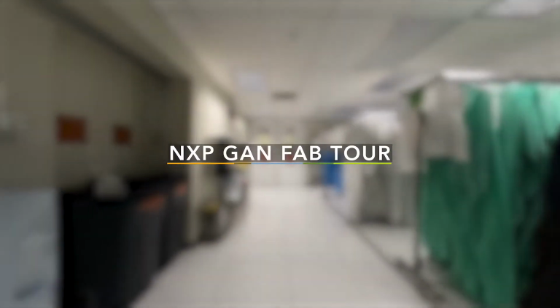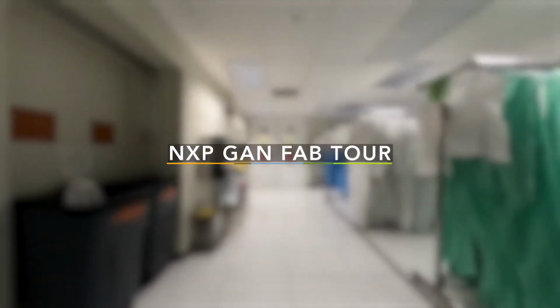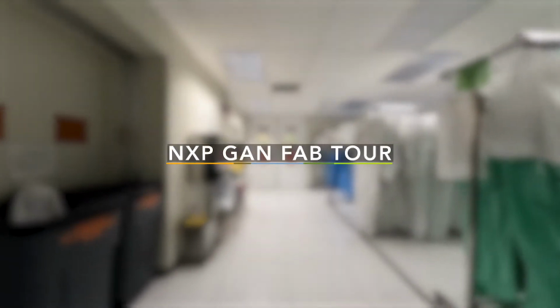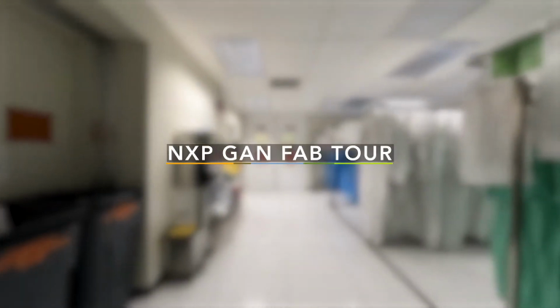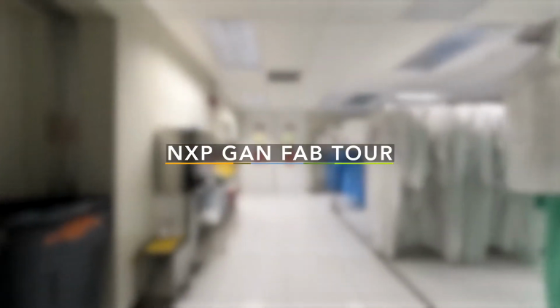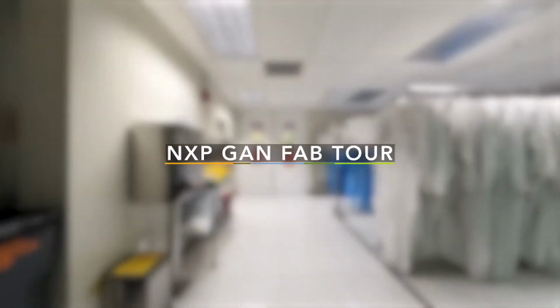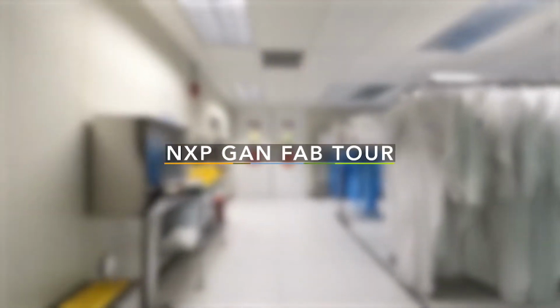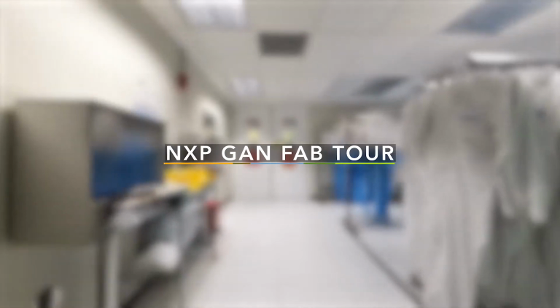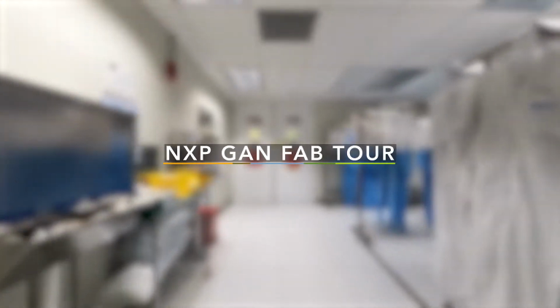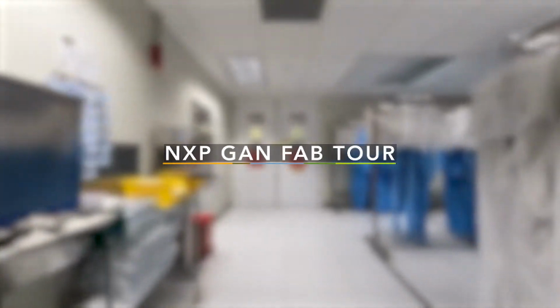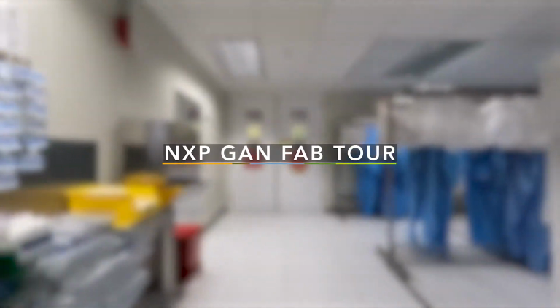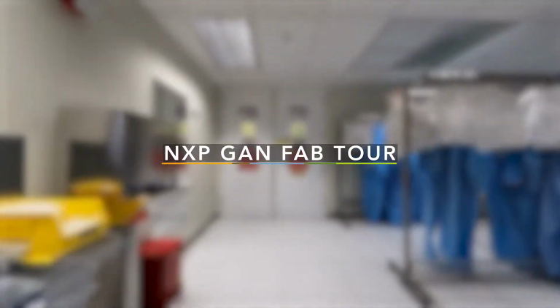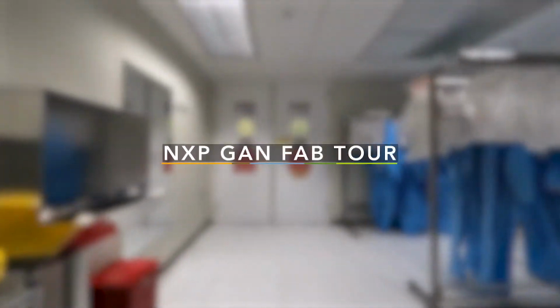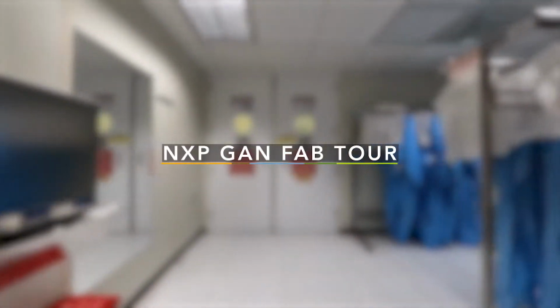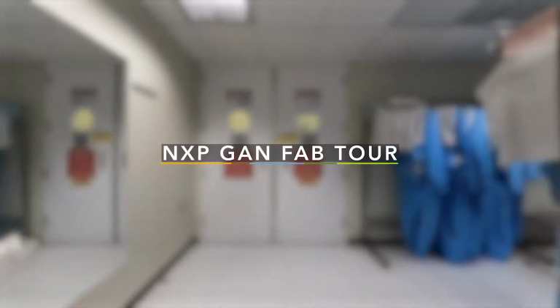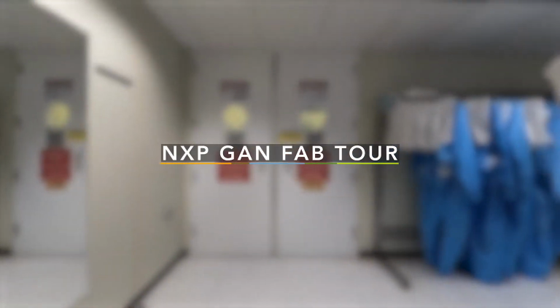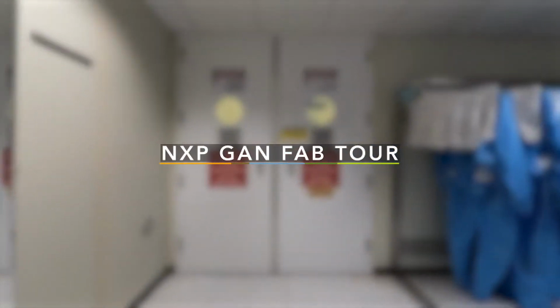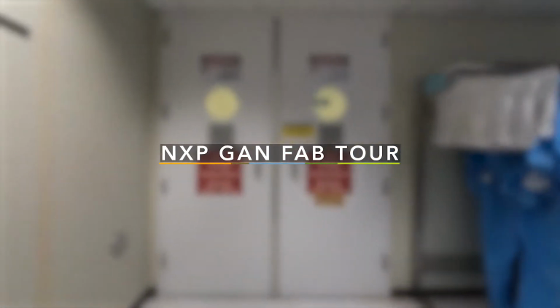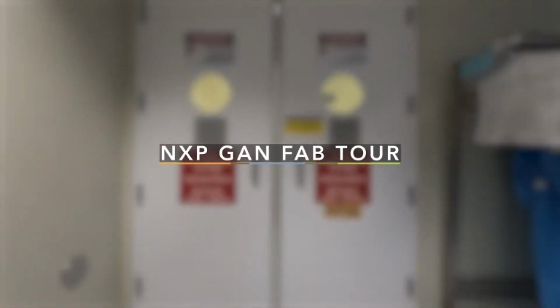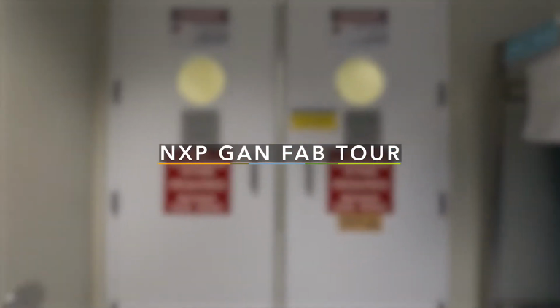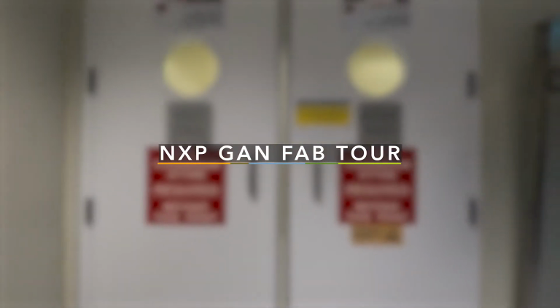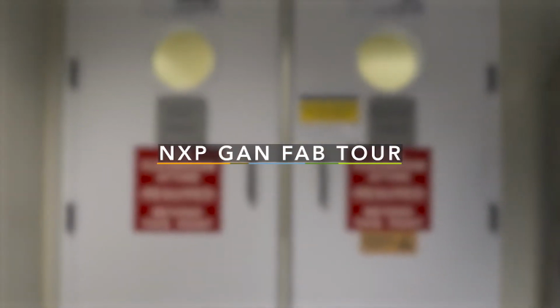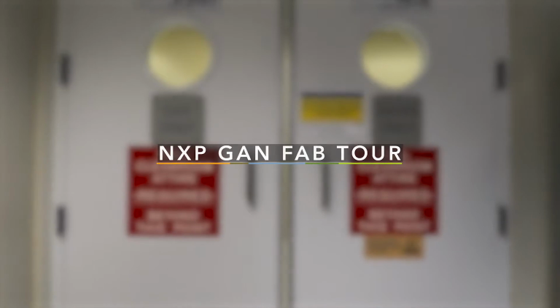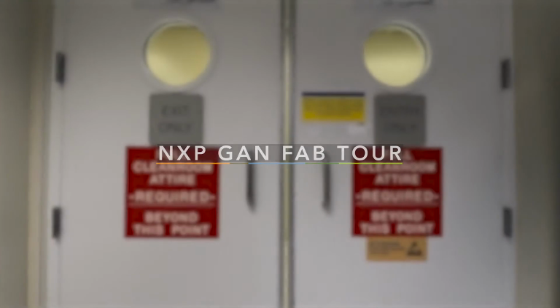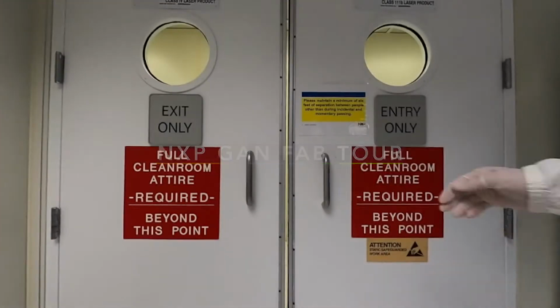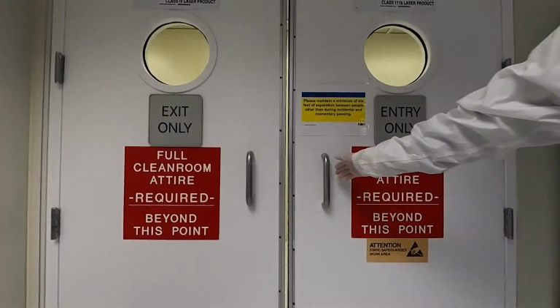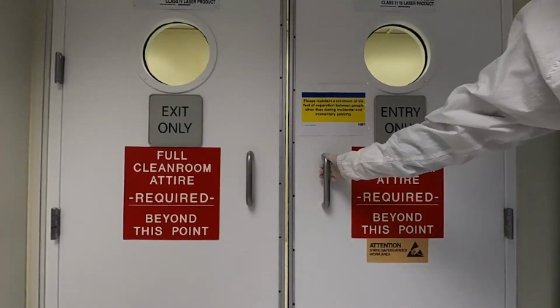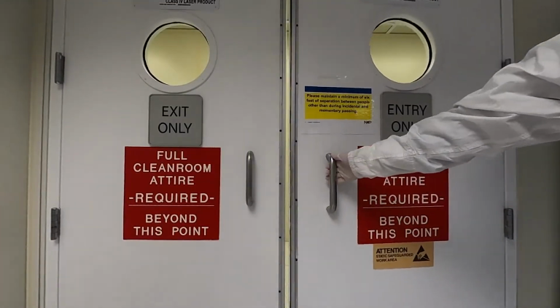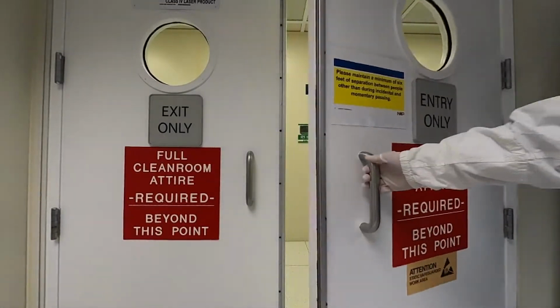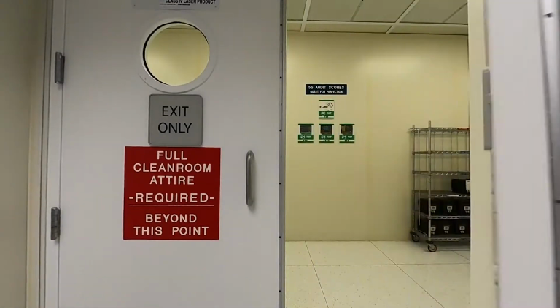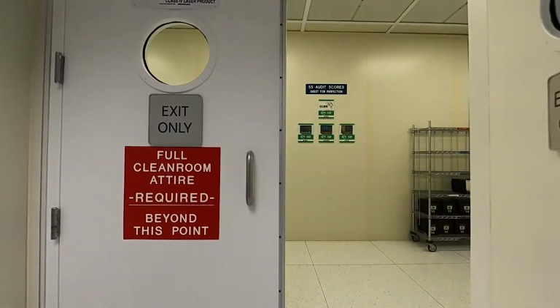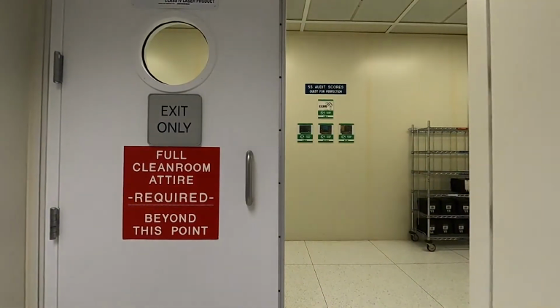Hello and welcome. My name is Gino Falico and I'm NXP's GAN Fab Manager. Today we're going to give you a small taste of what it's like inside our factory, so let's step inside.